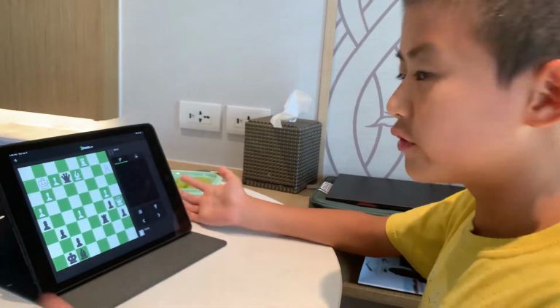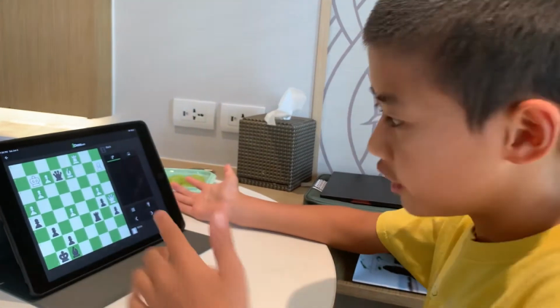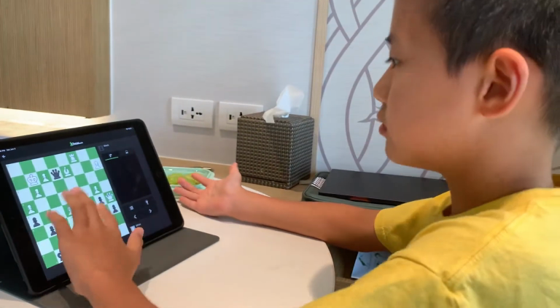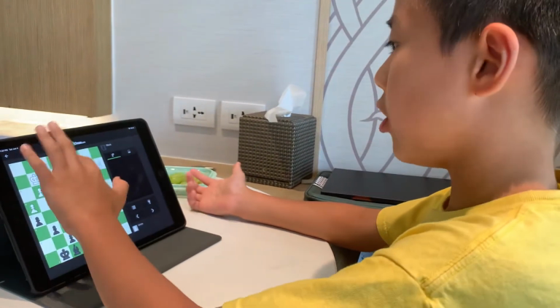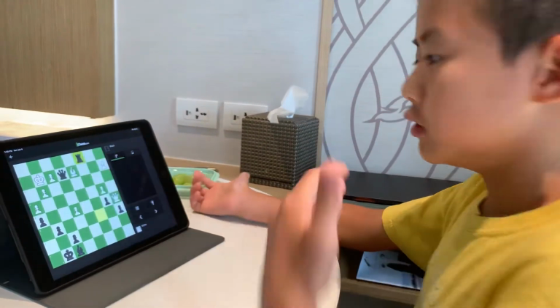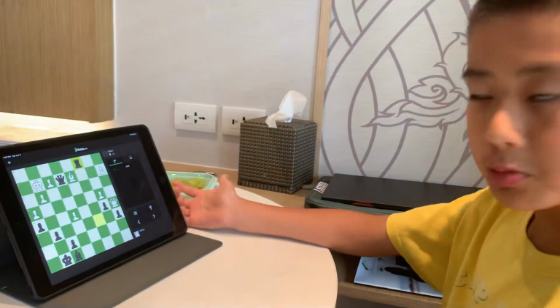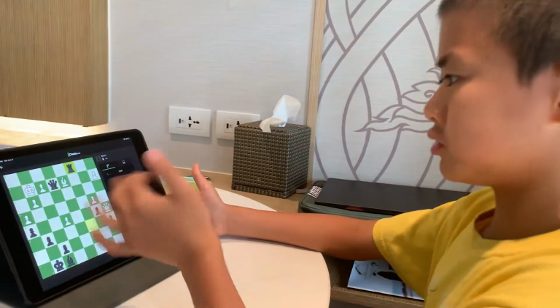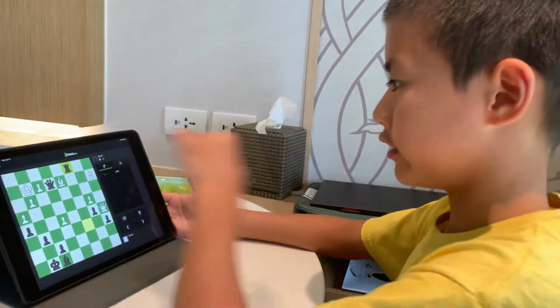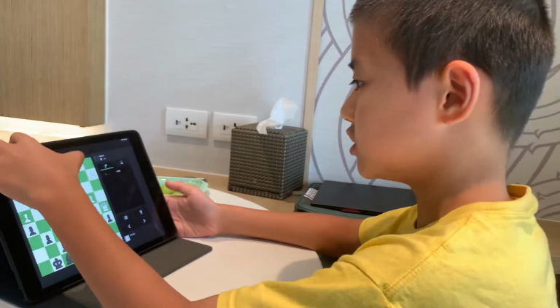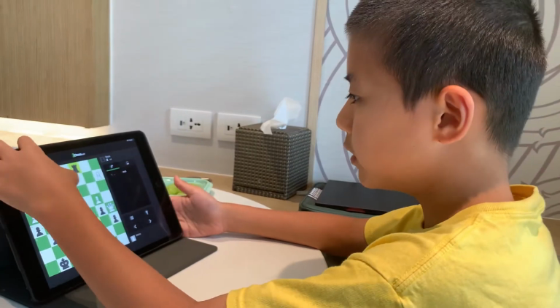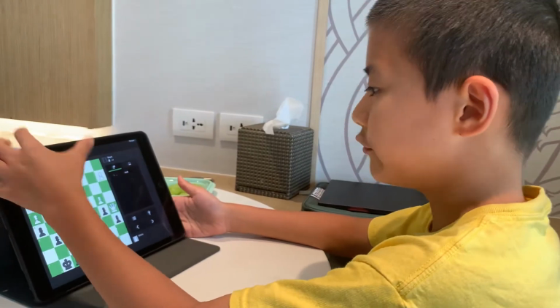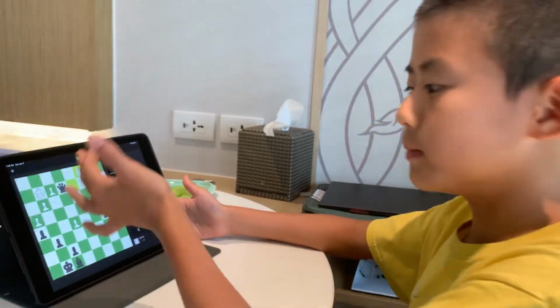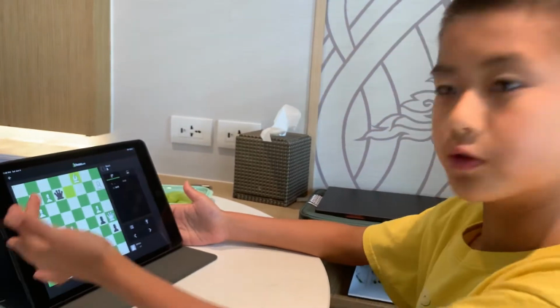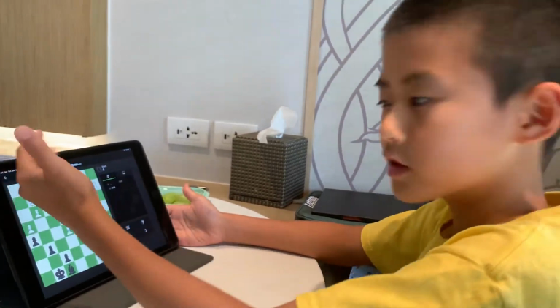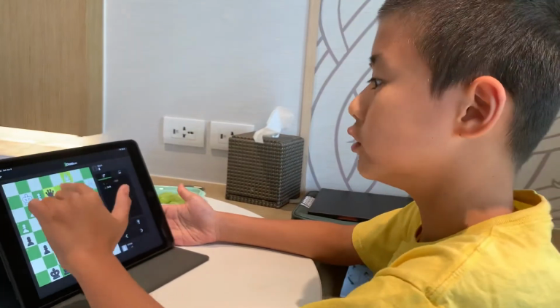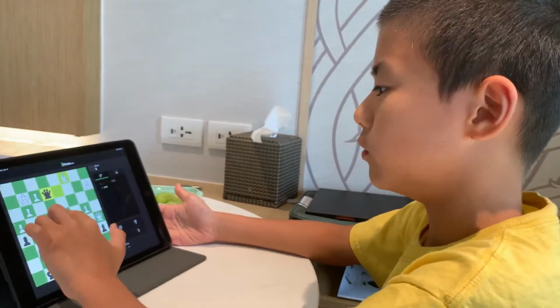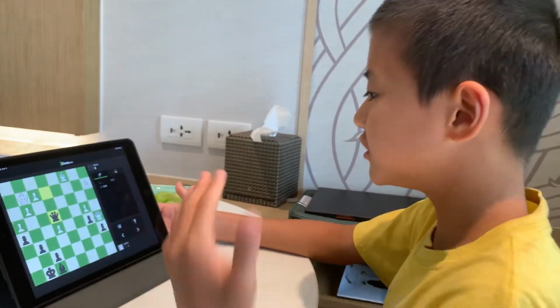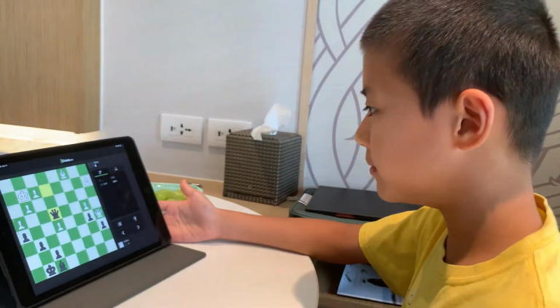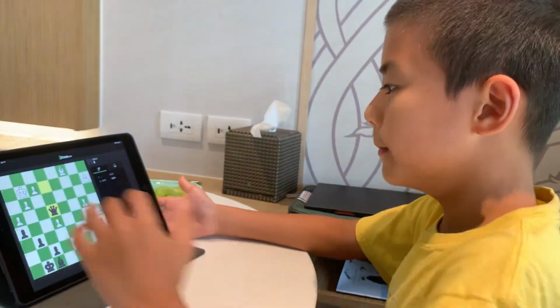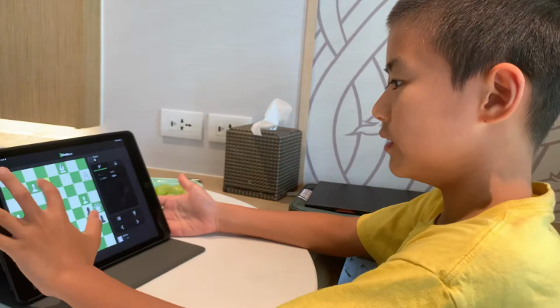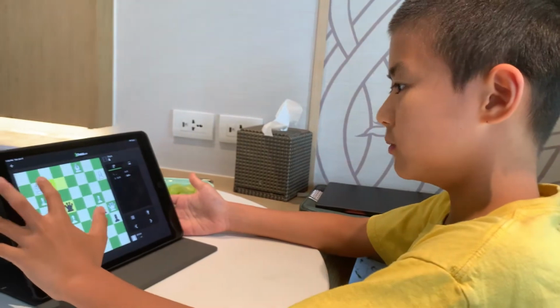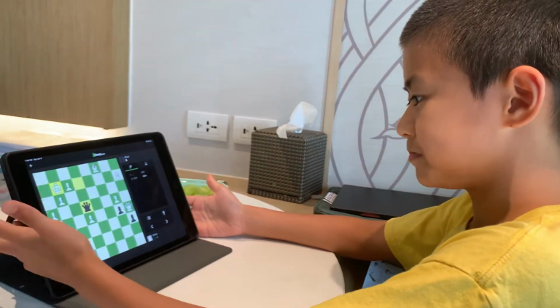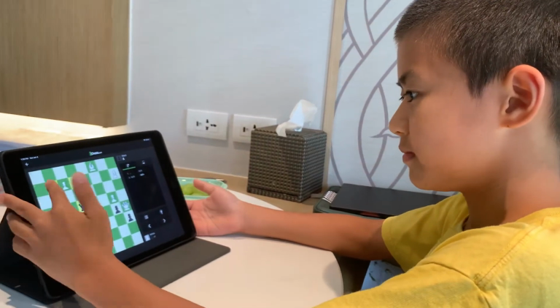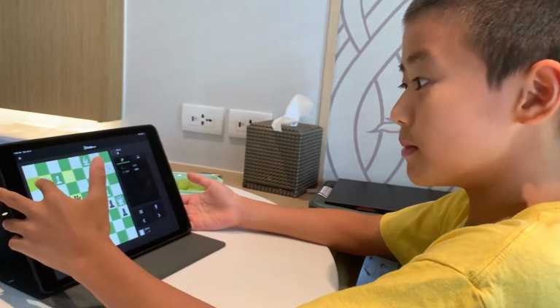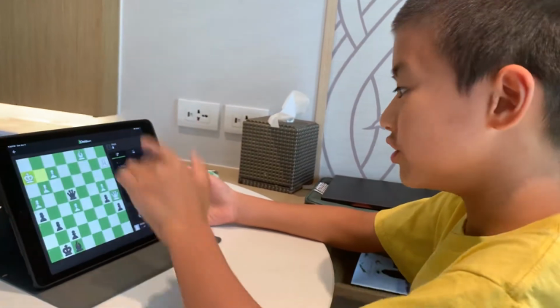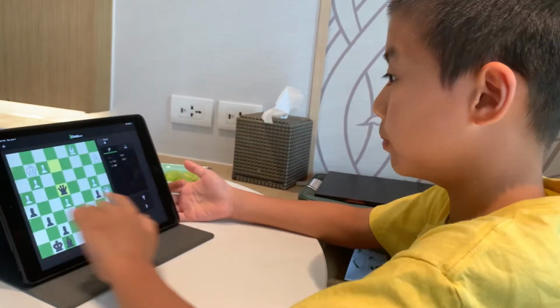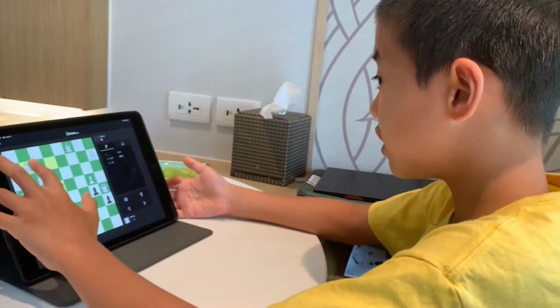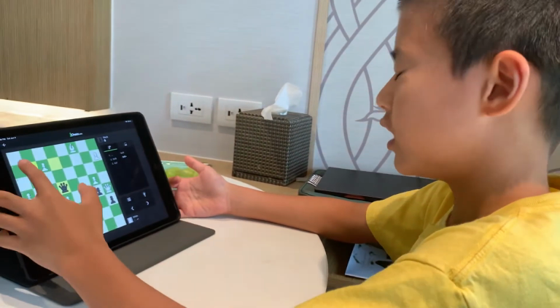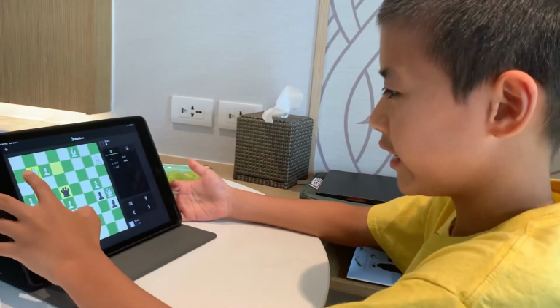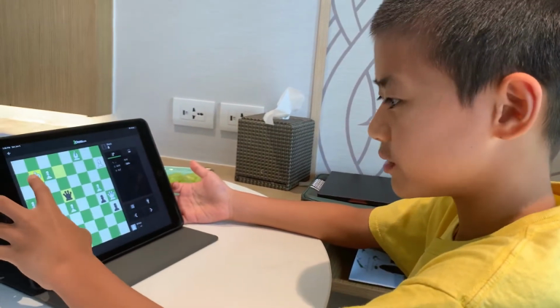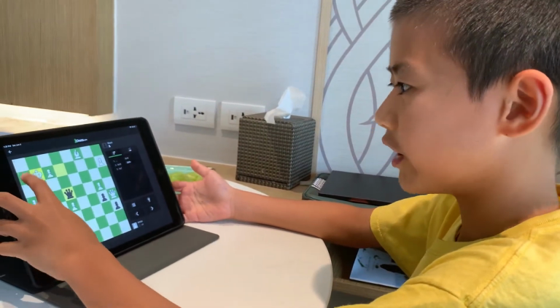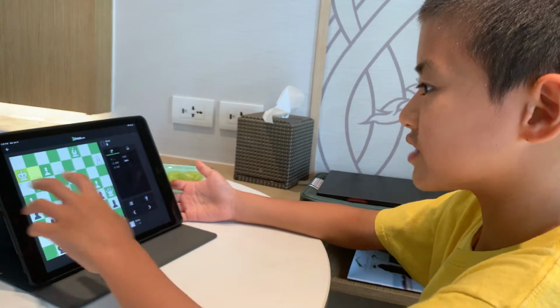The first idea might be that we can swap rooks or trade rooks. But after that, you might think this king is a little vulnerable, so he can check in. But there's not much, since White can simply hide on a7.